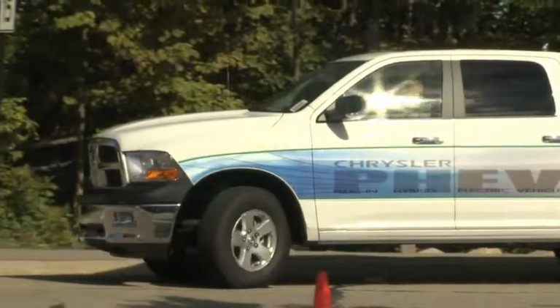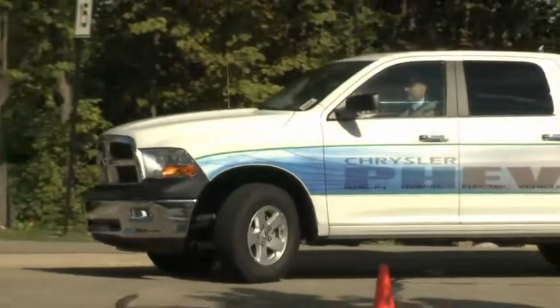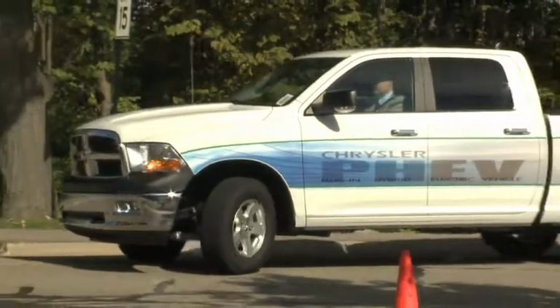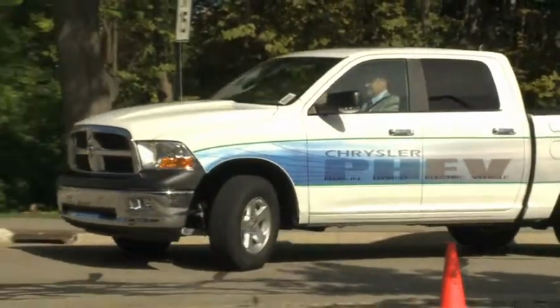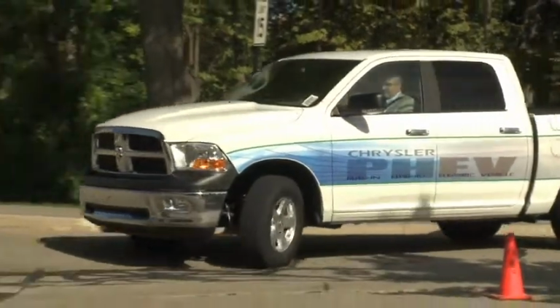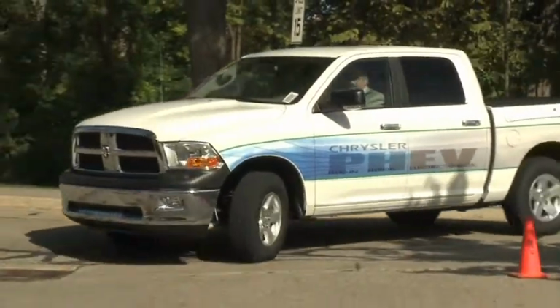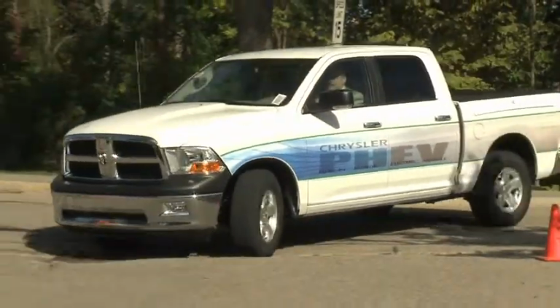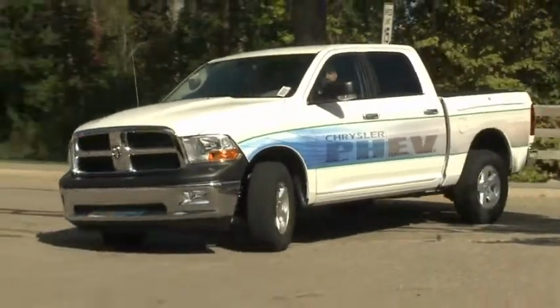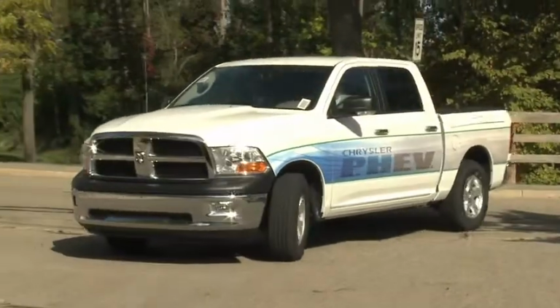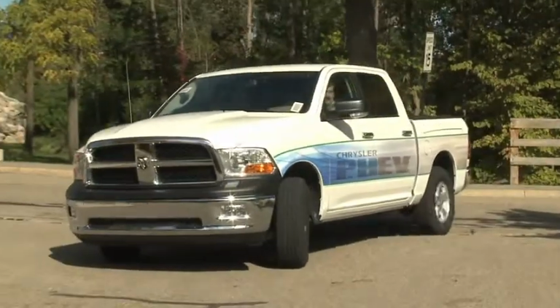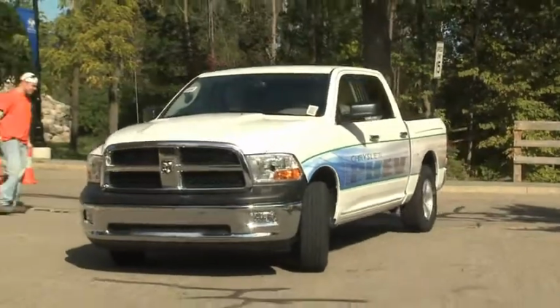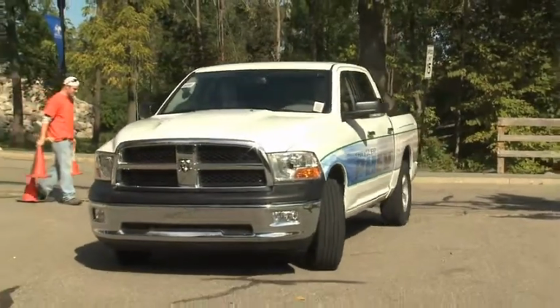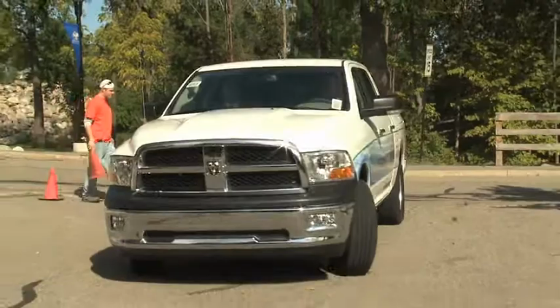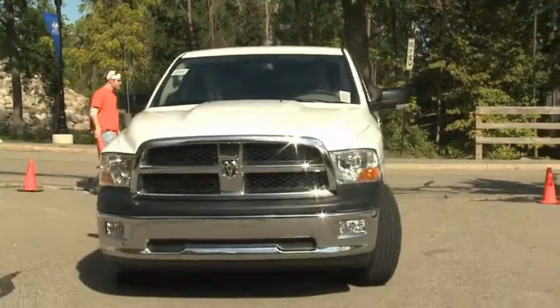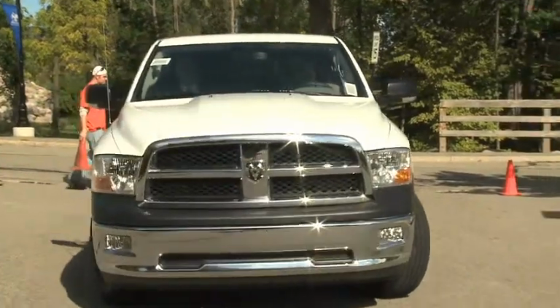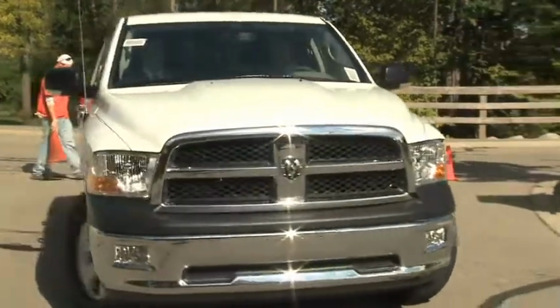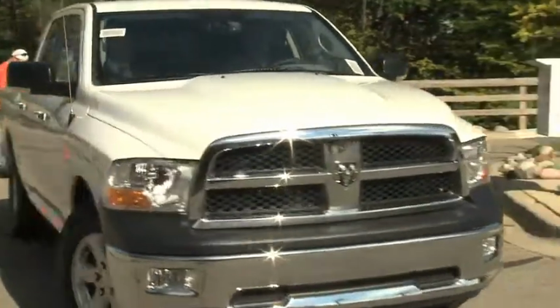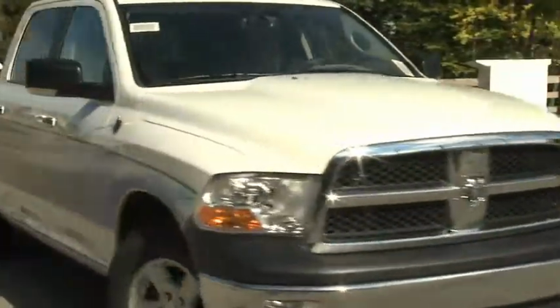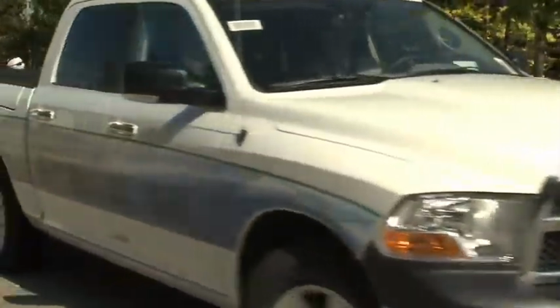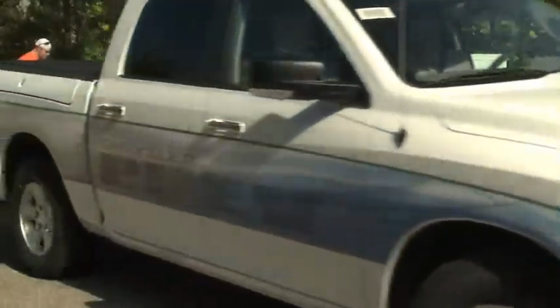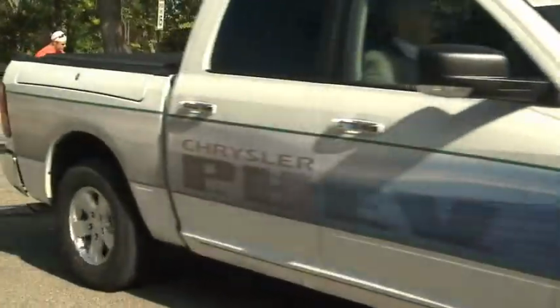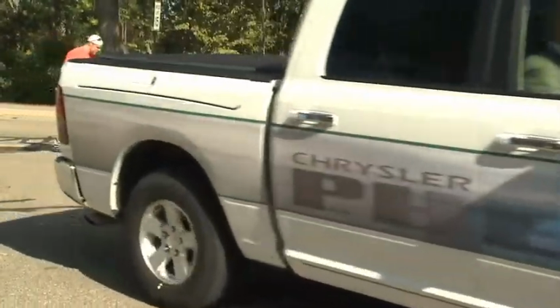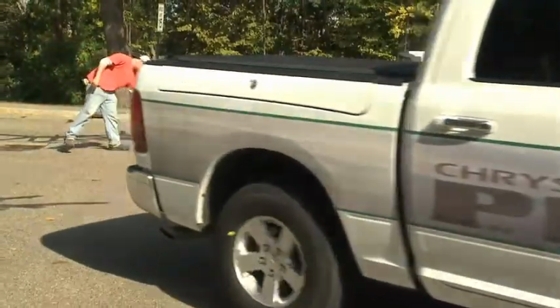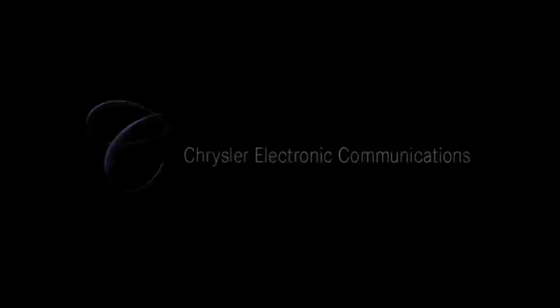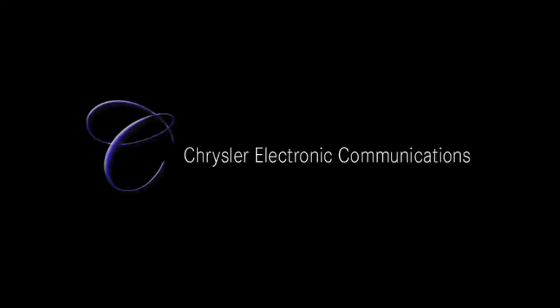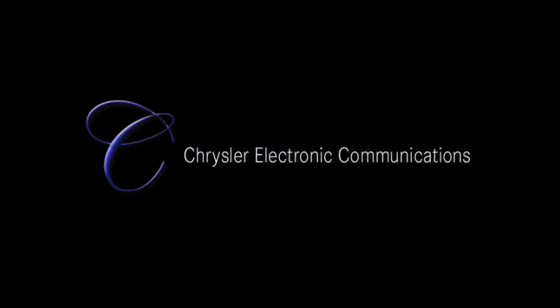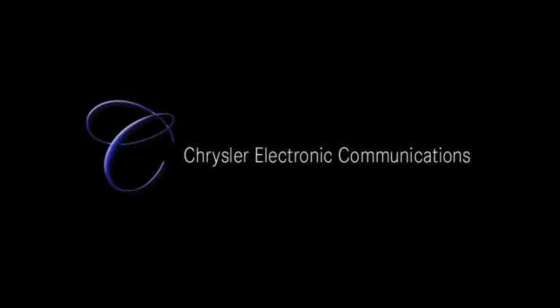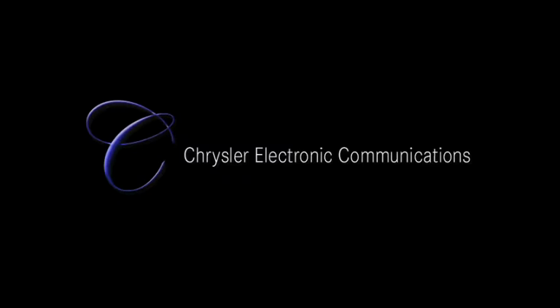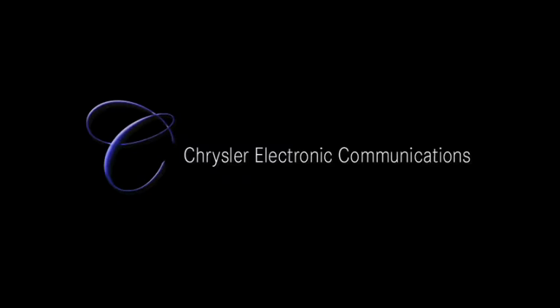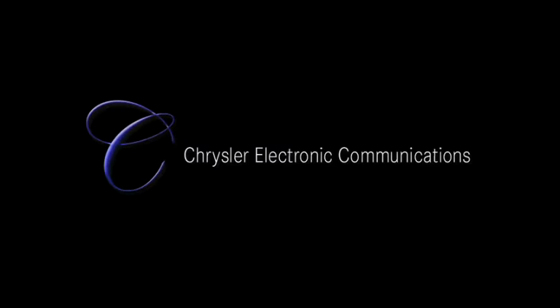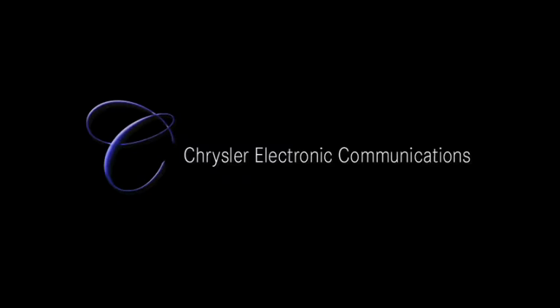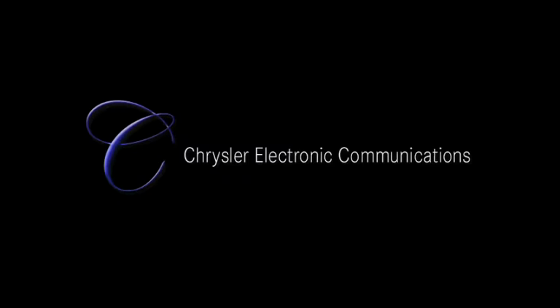The Chrysler Group also has plans to roll out a similar fleet of 25 Chrysler Town & Country minivans for testing countrywide later this year. Reporting for Chrysler Electronic Communications, I'm Betty Carrier Newman.